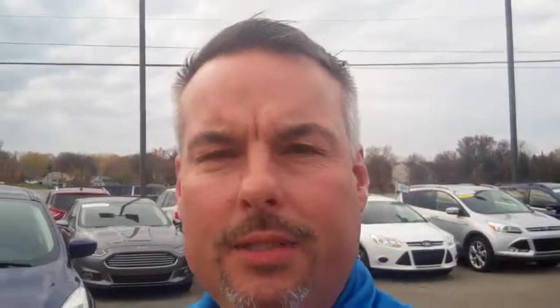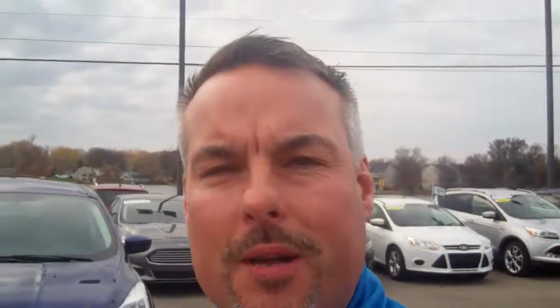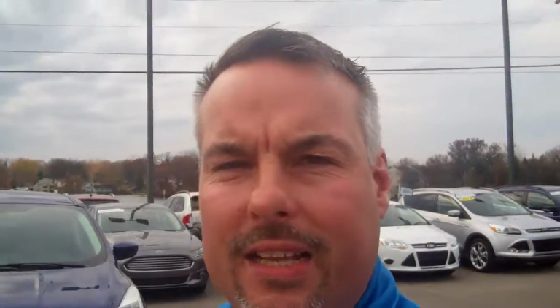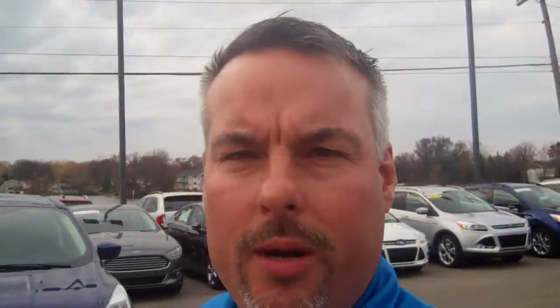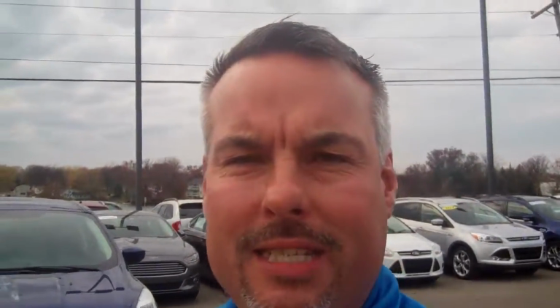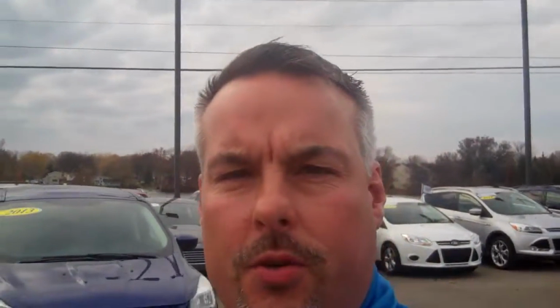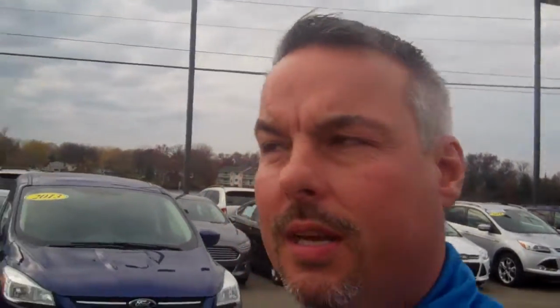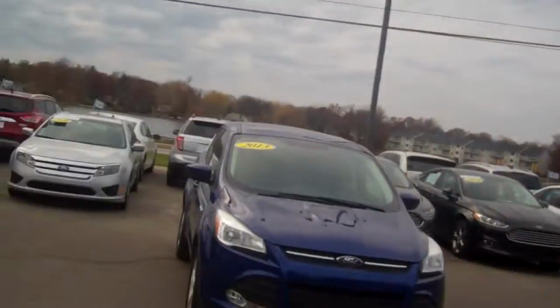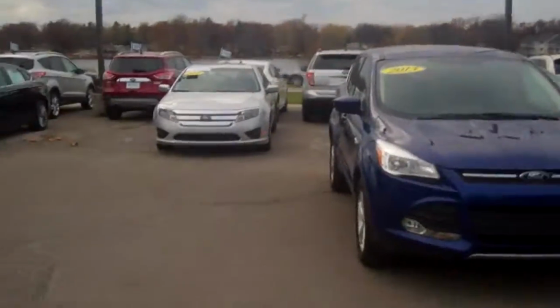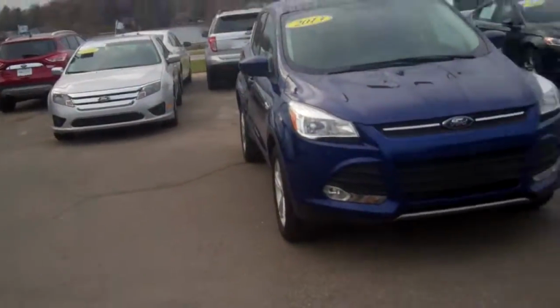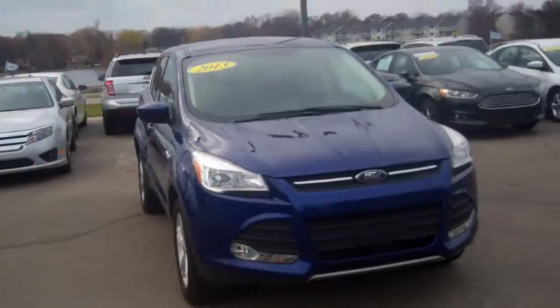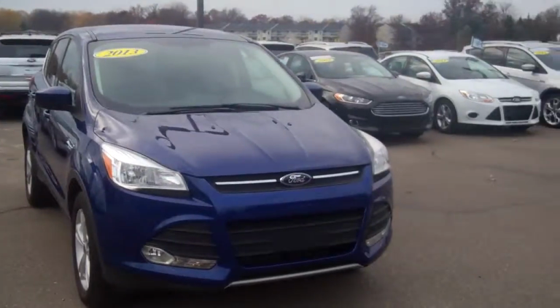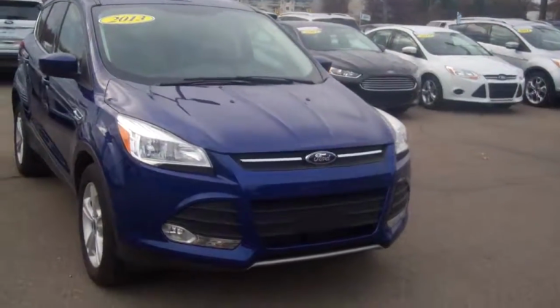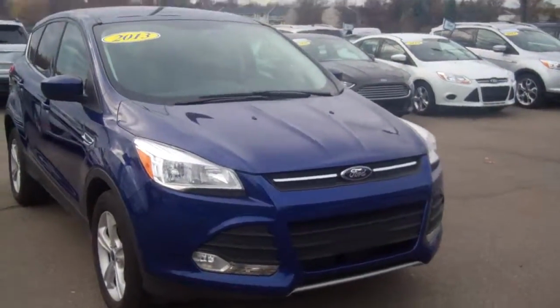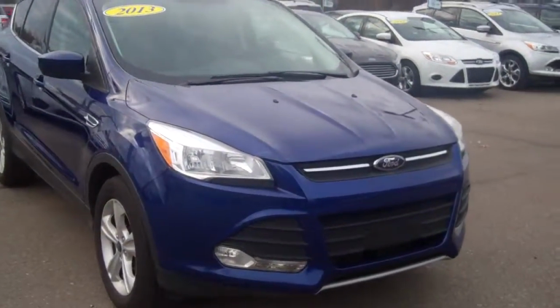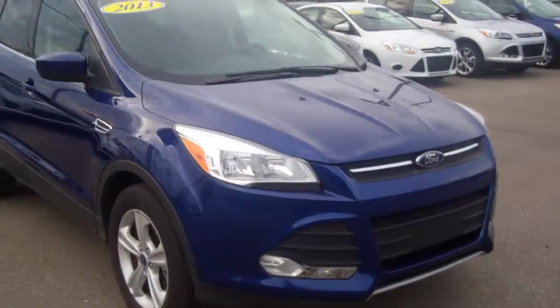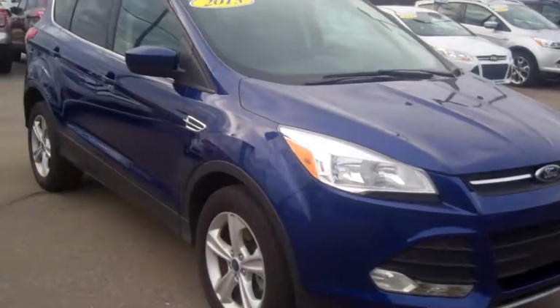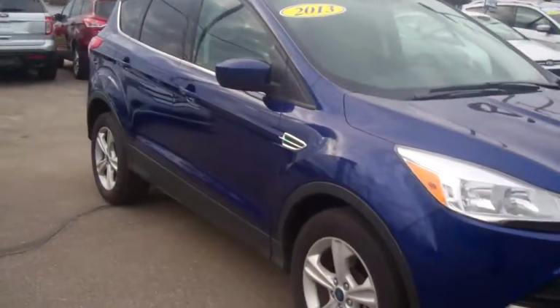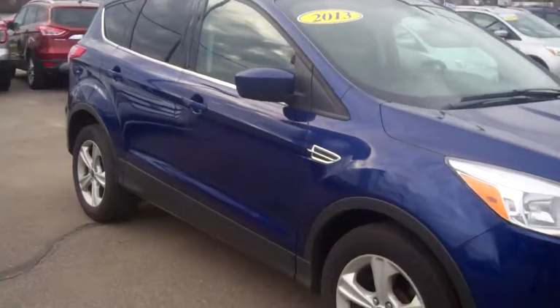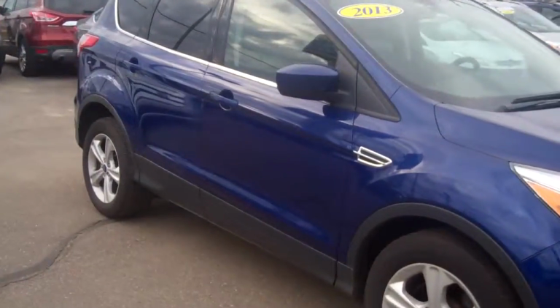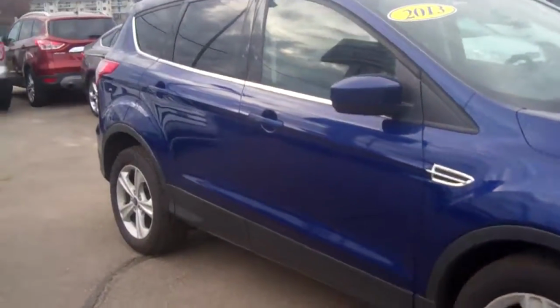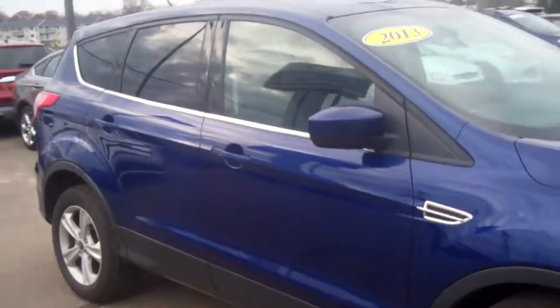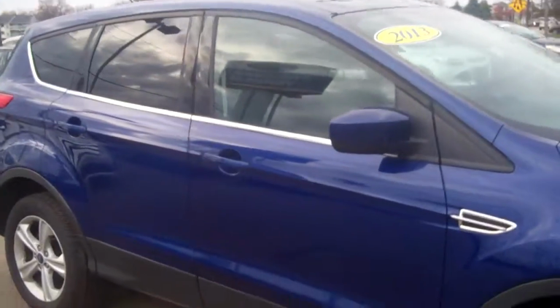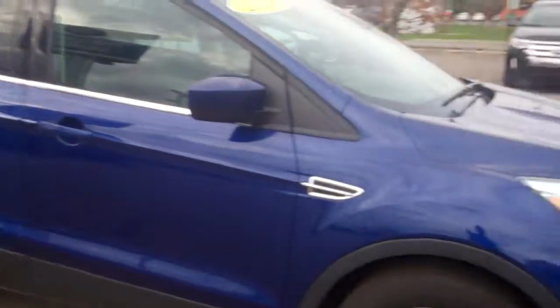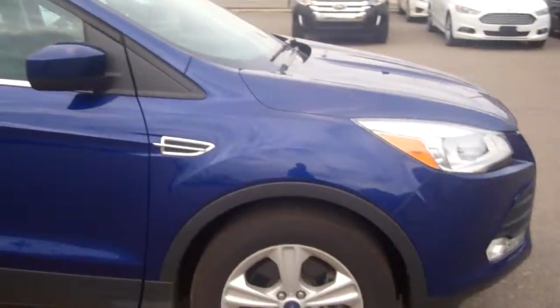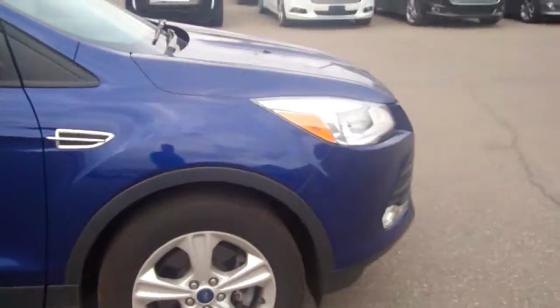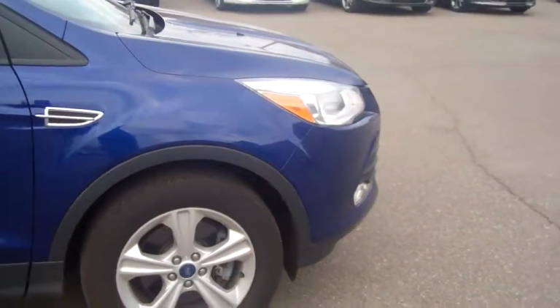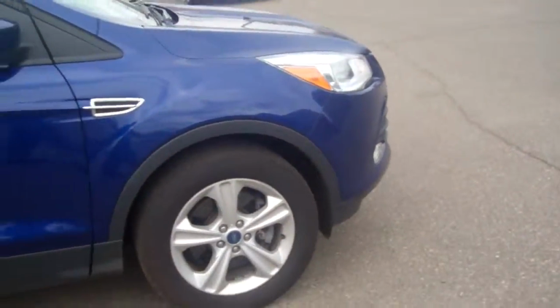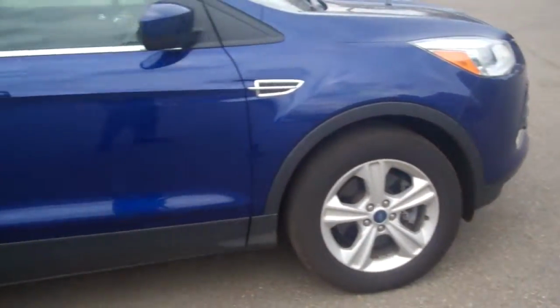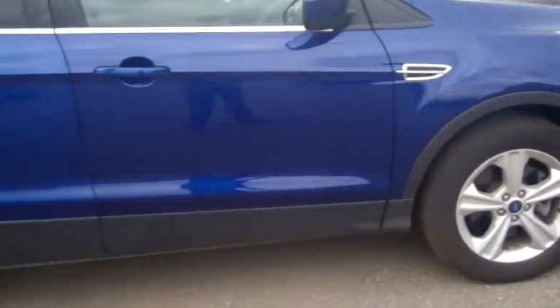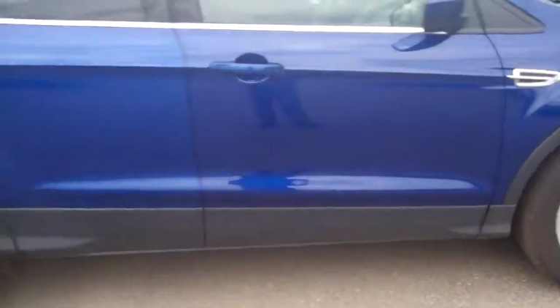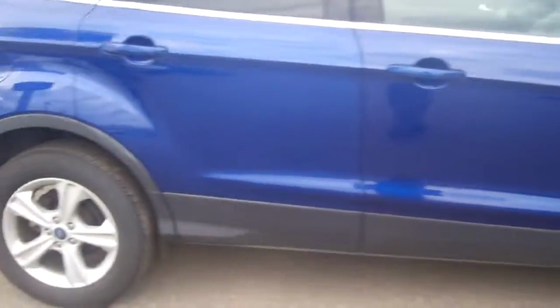Hello Todd, welcome to Scoundlink Ford. My name is Ted Koons. I'm standing here with the 2013 Ford Certified Escape that you were looking at online. It's one of my favorite Ford colors — I love this blue.